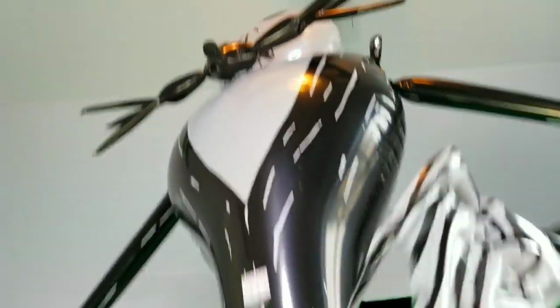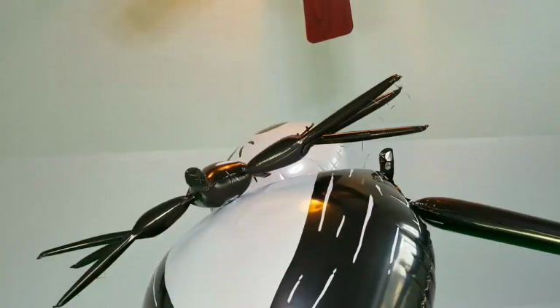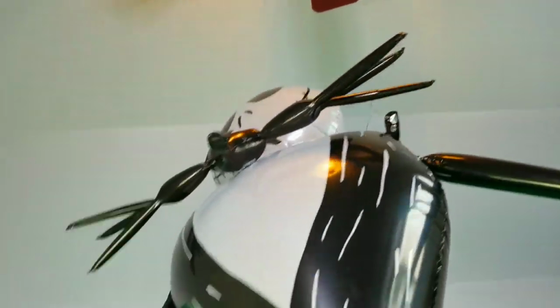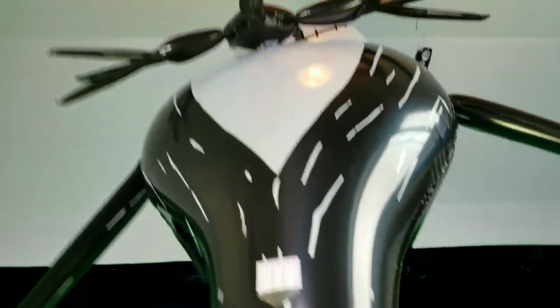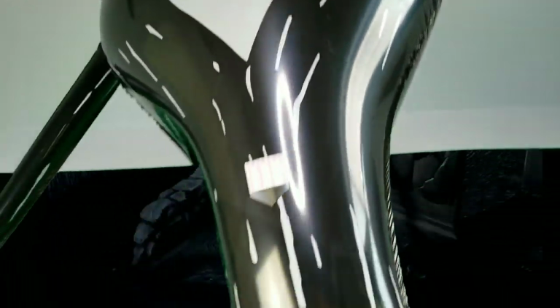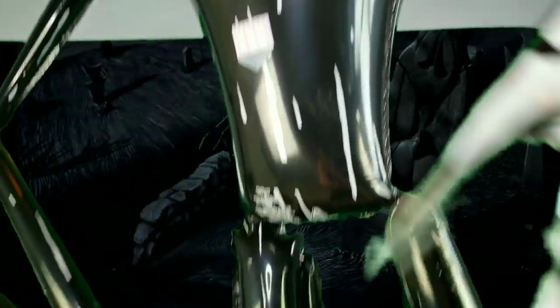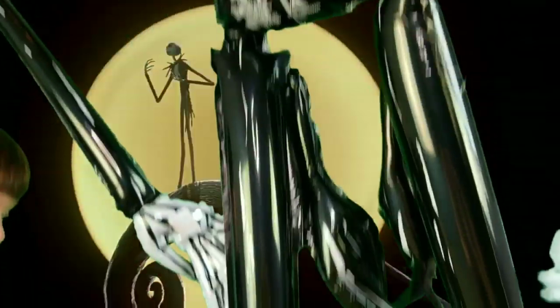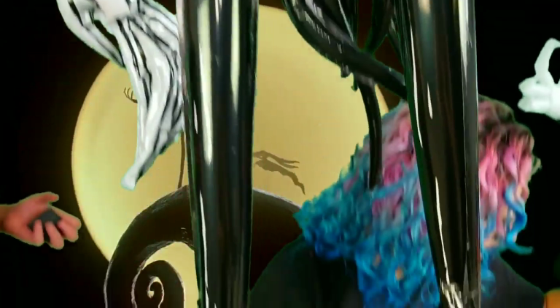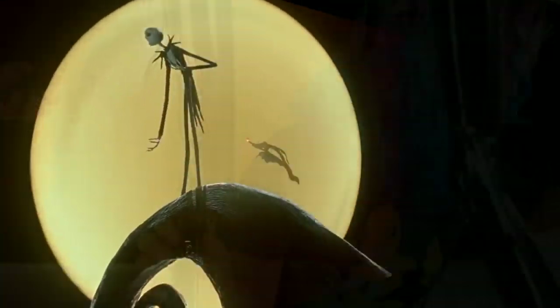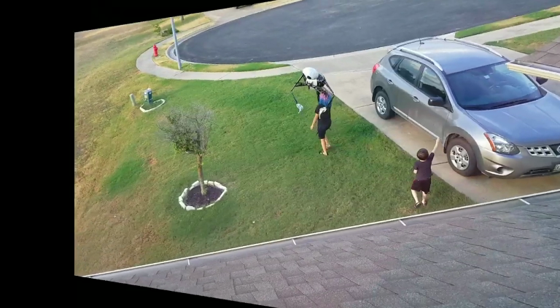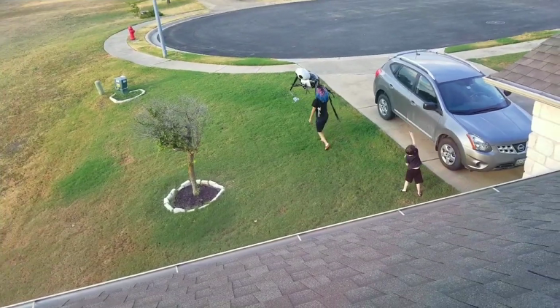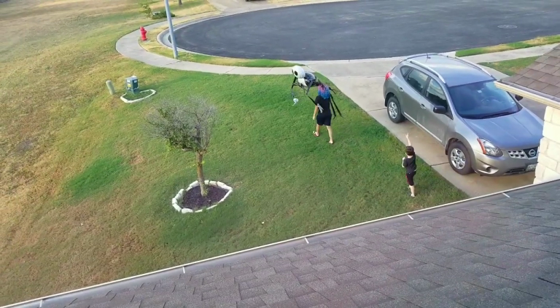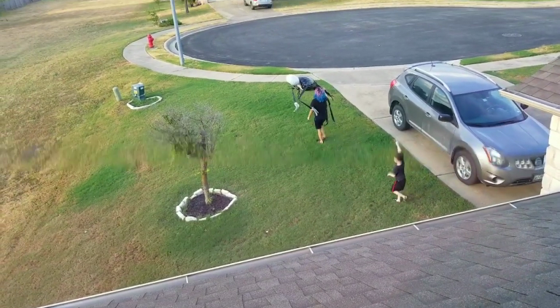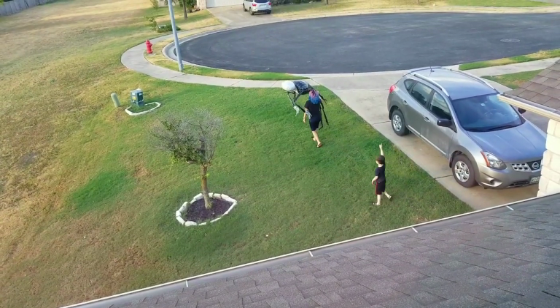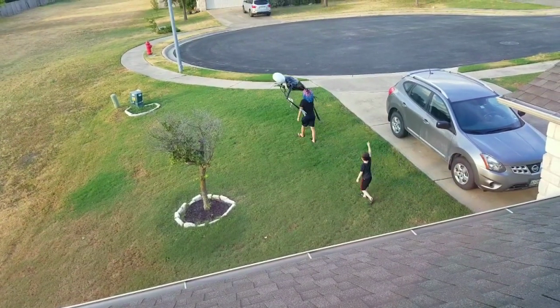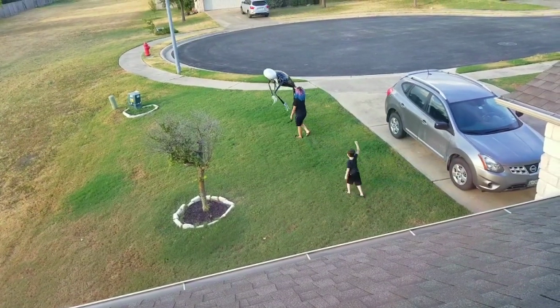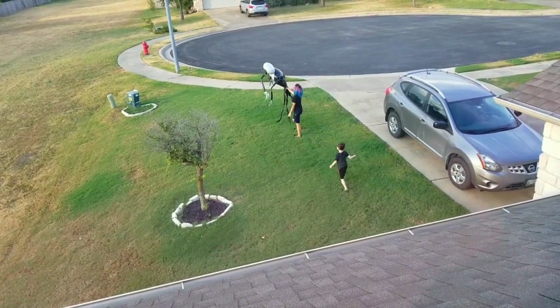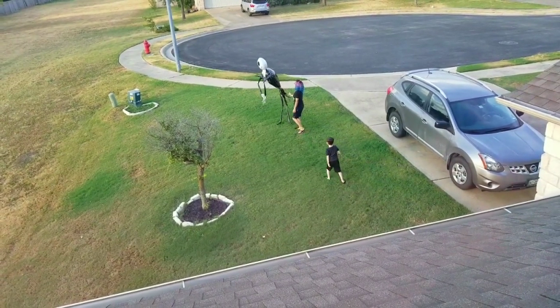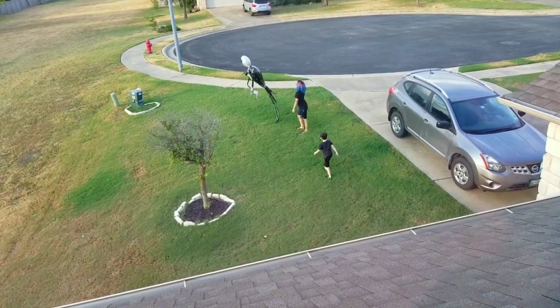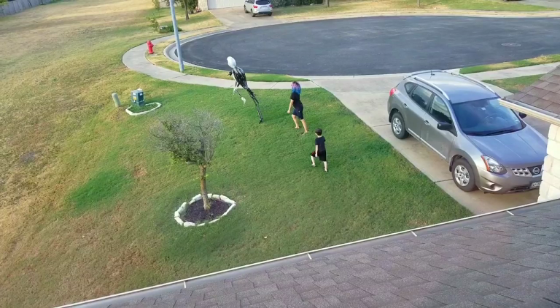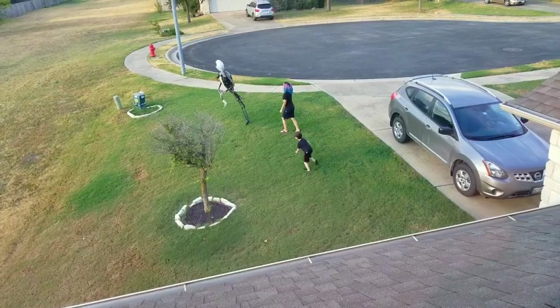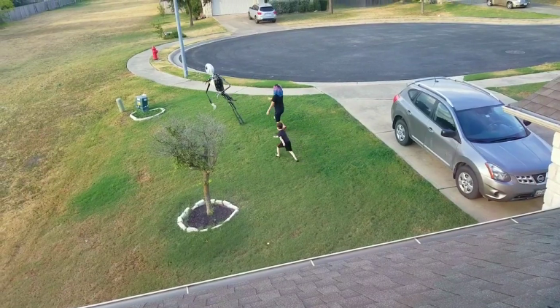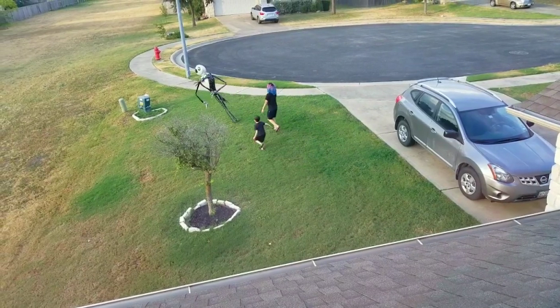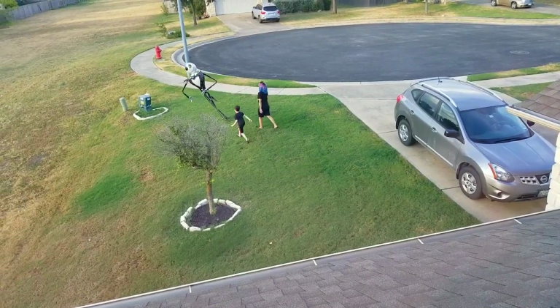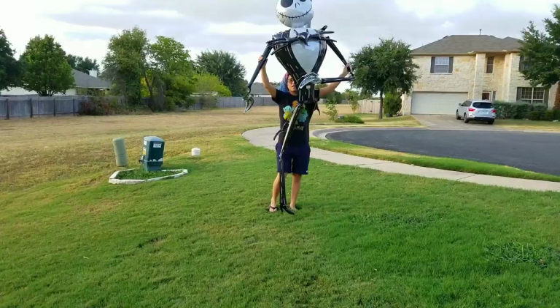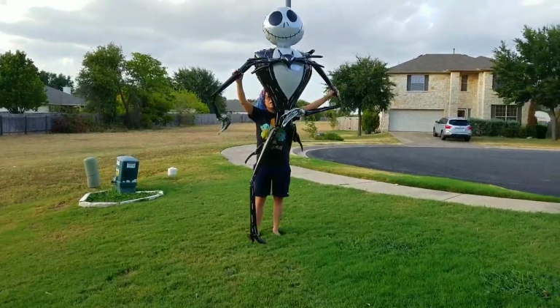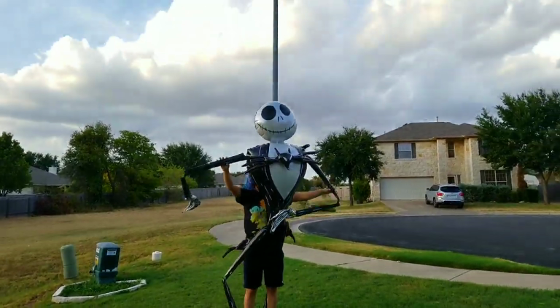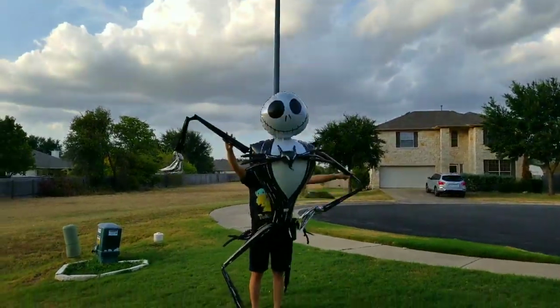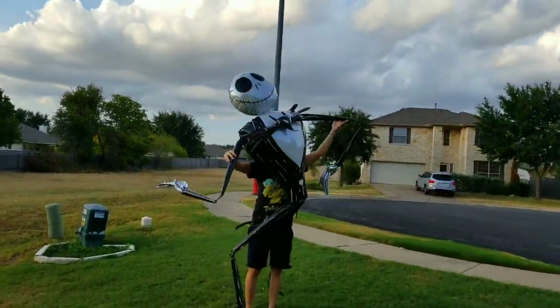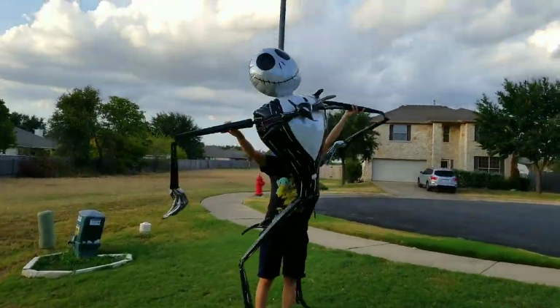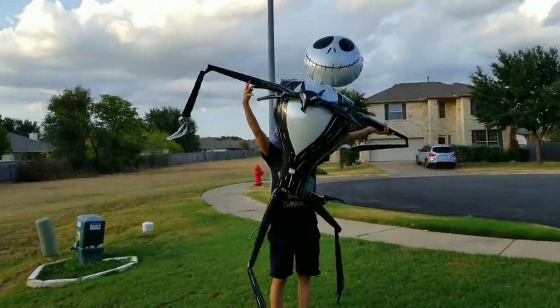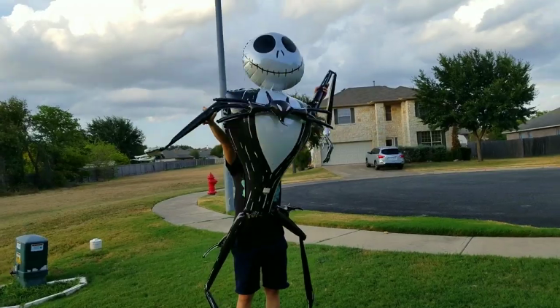Now they're straight. Whoa! Look at this awesome Jack!